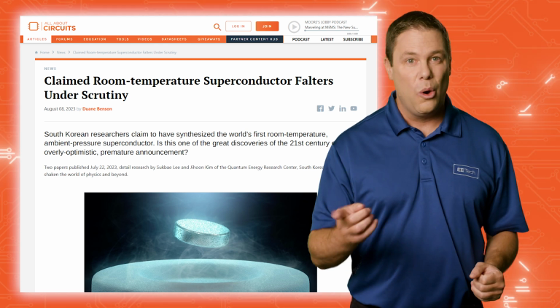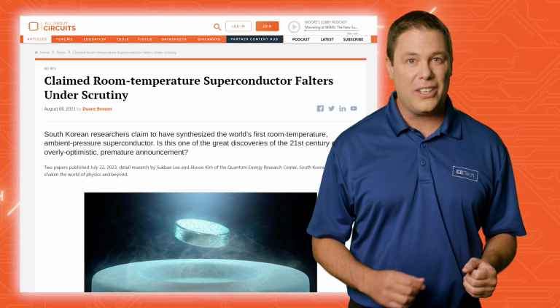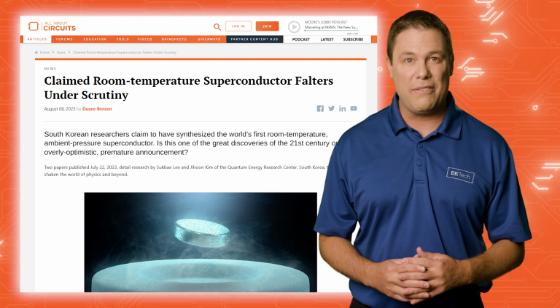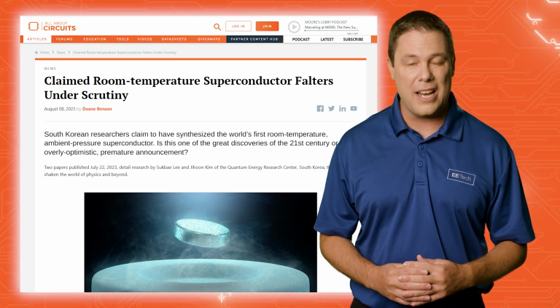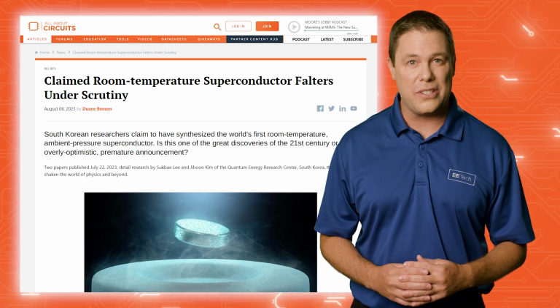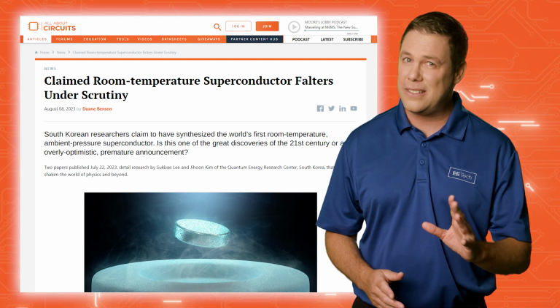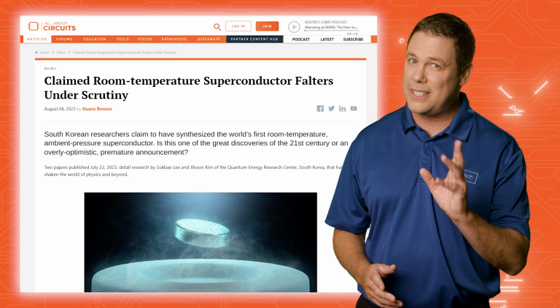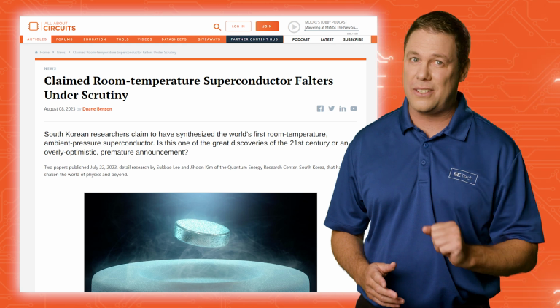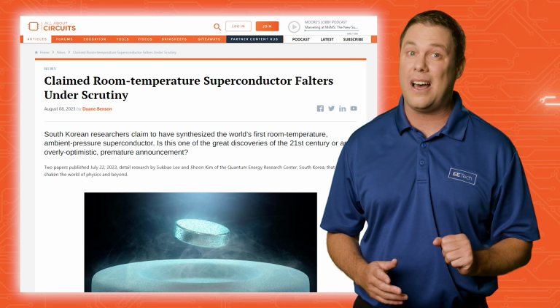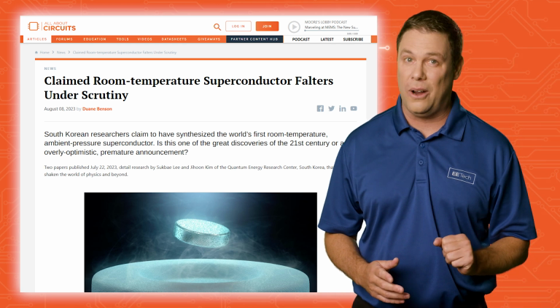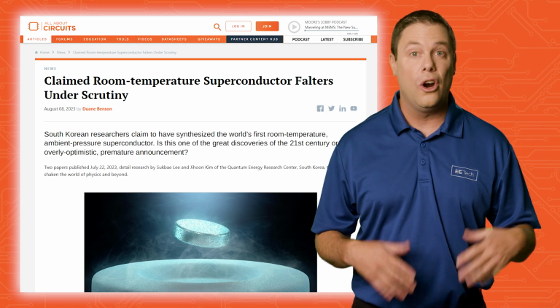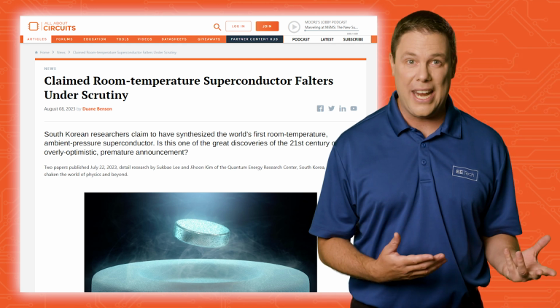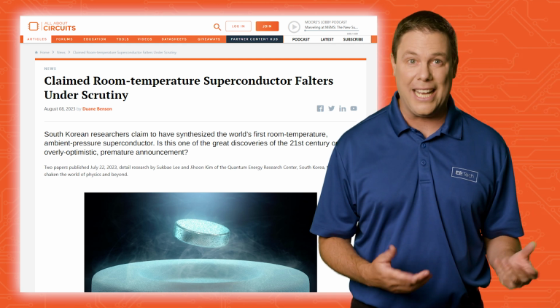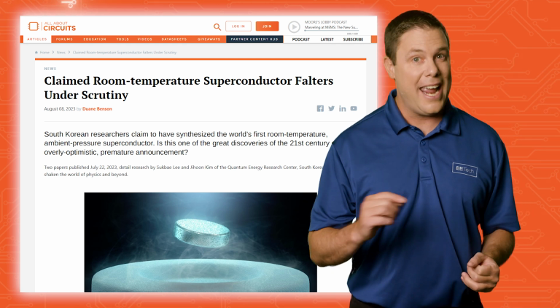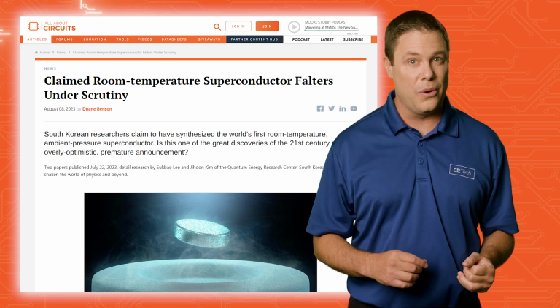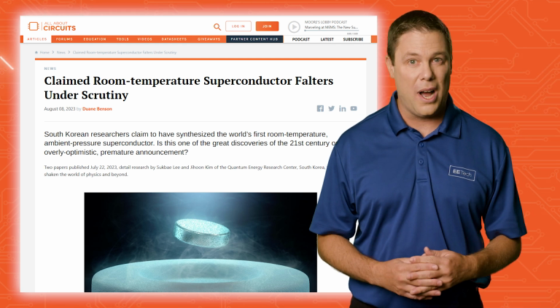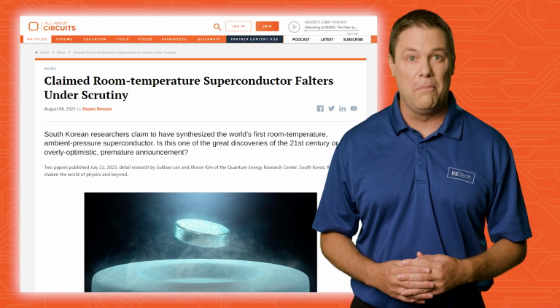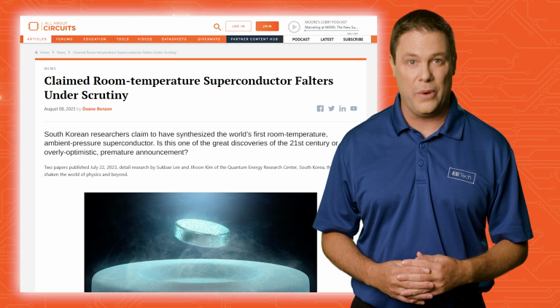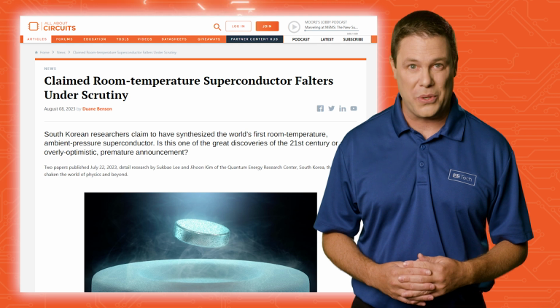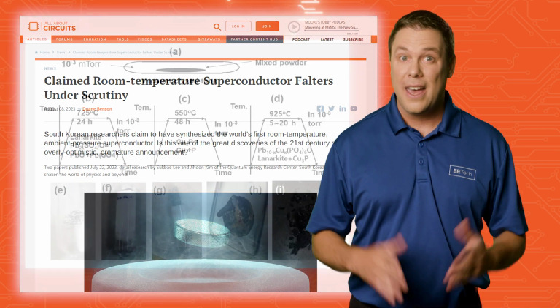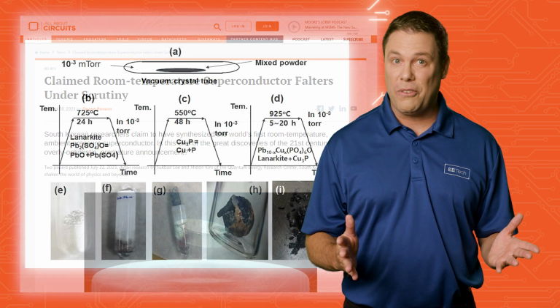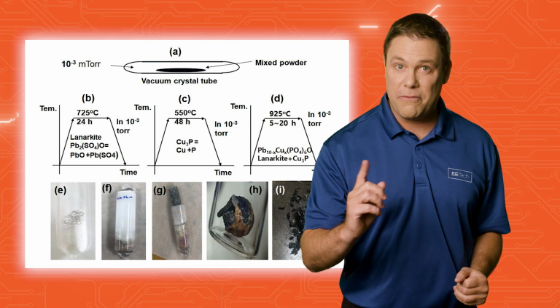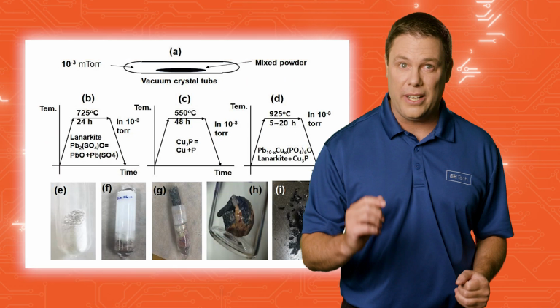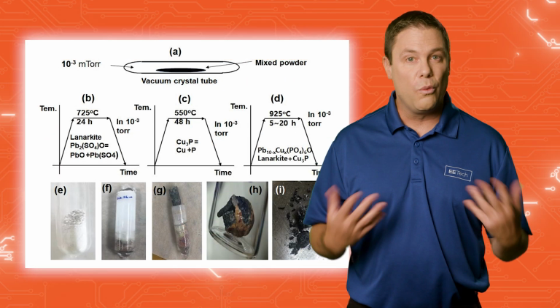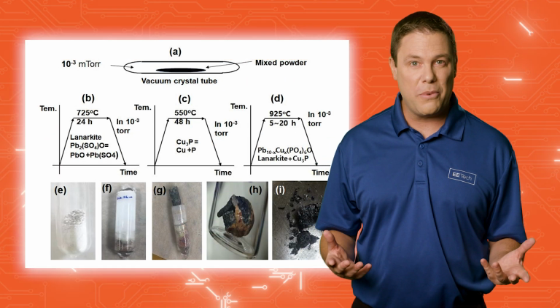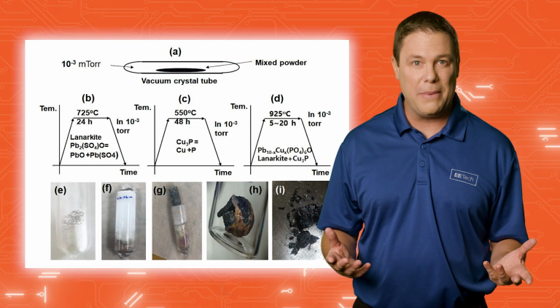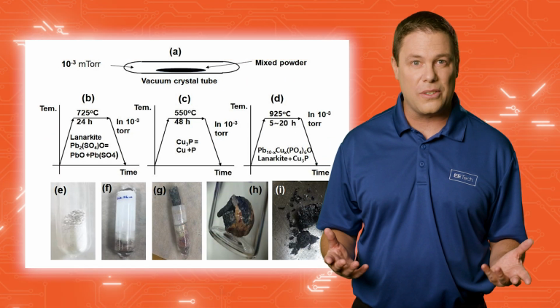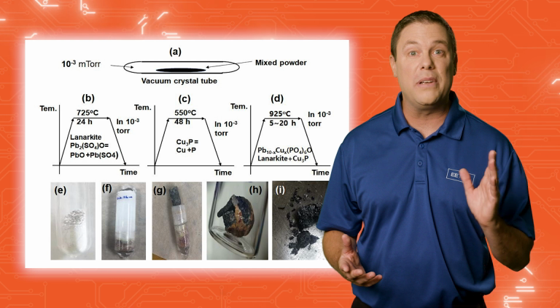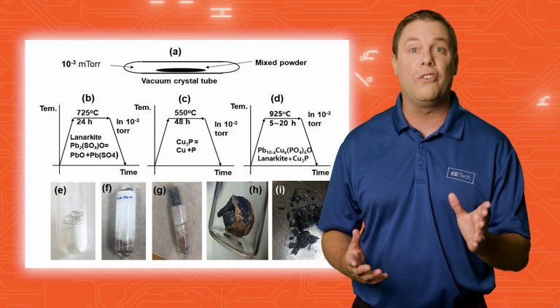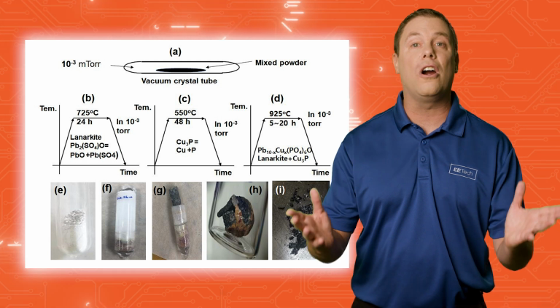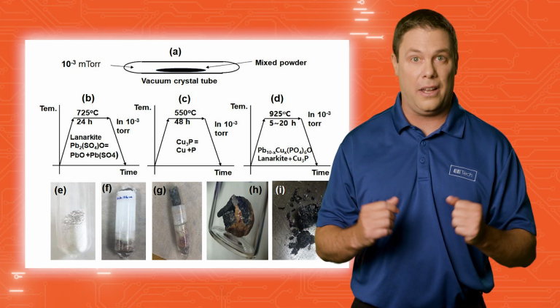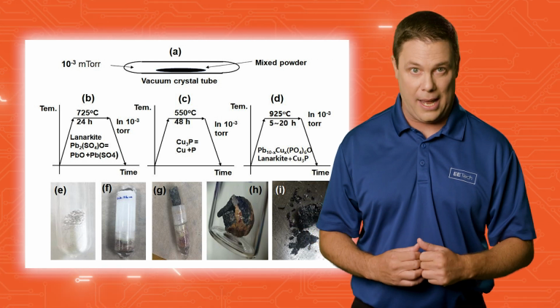While it could revolutionize power storage, some skeptics raise eyebrows over shaky data and internal squabbles among researchers. However, if proven, room temperature superconductors hold potential far beyond the labs.